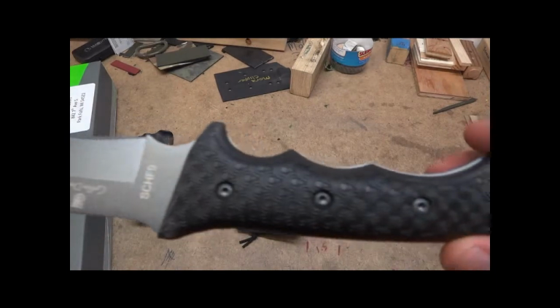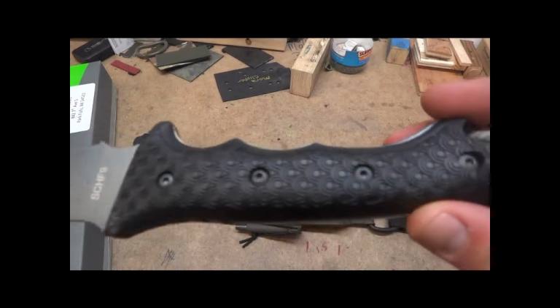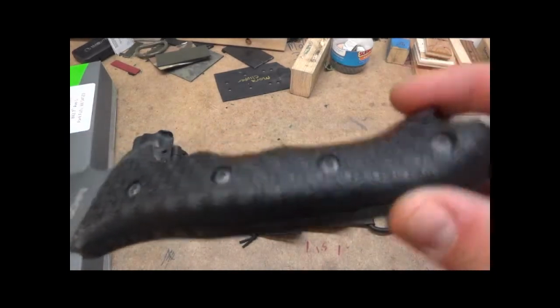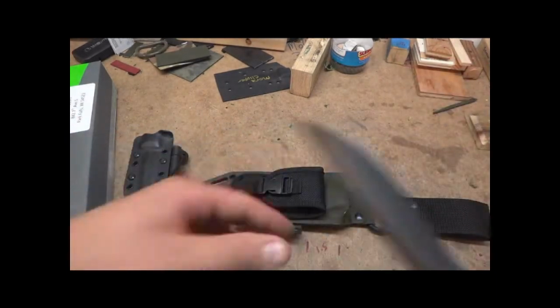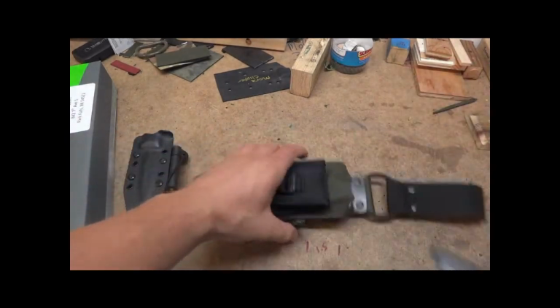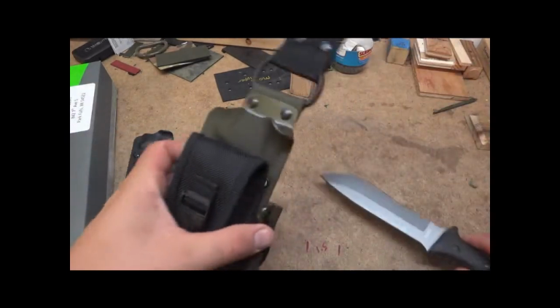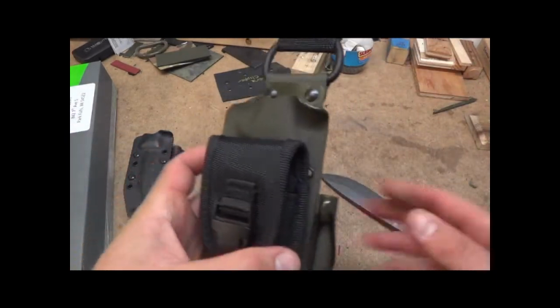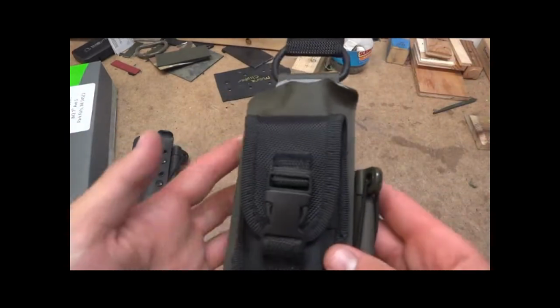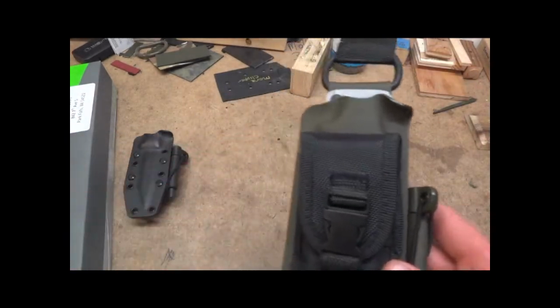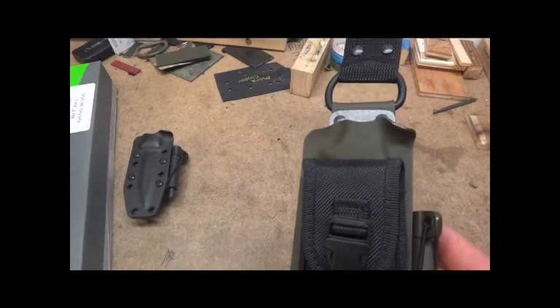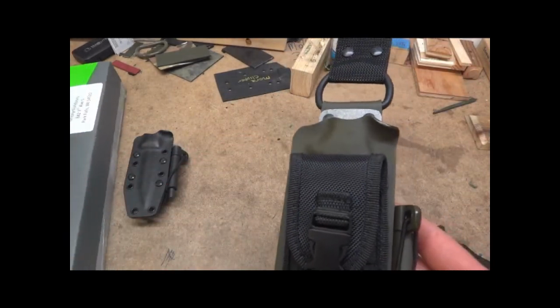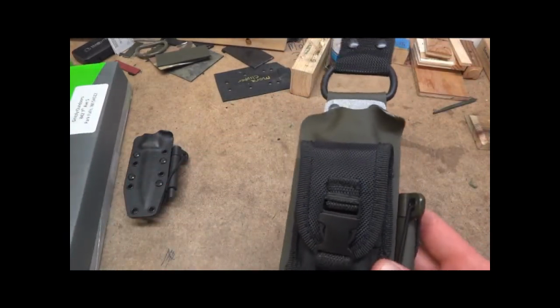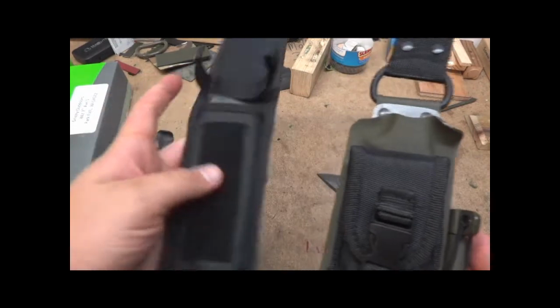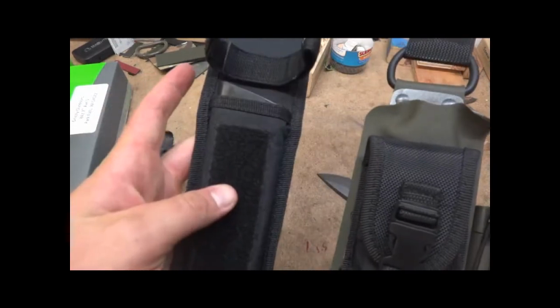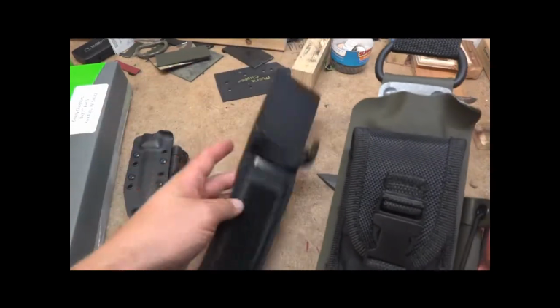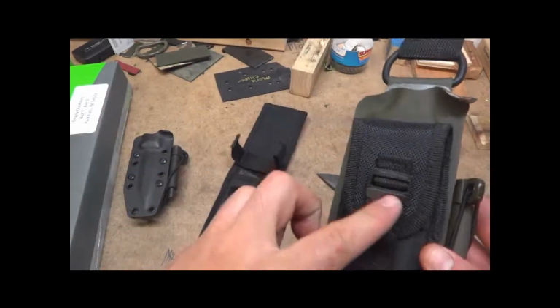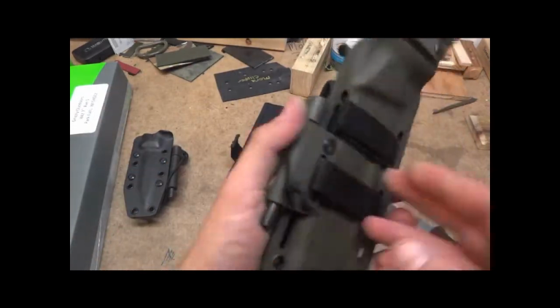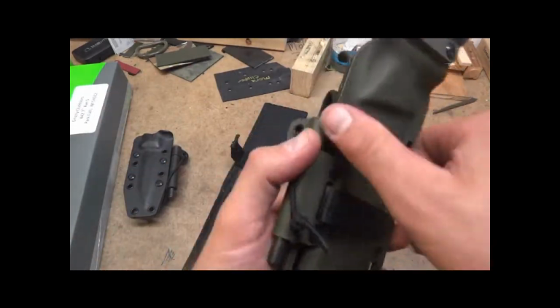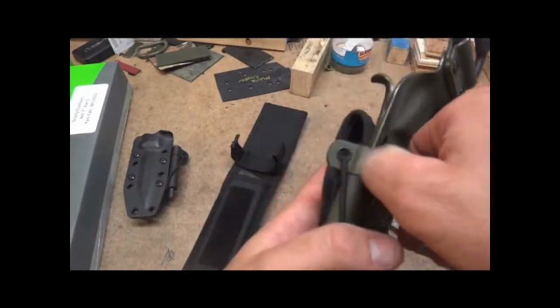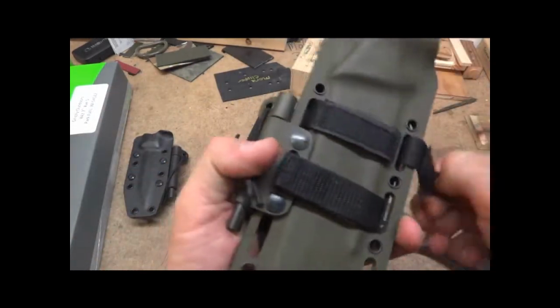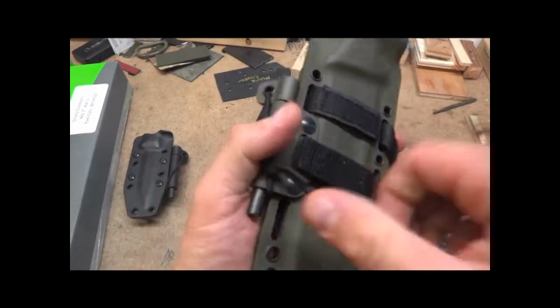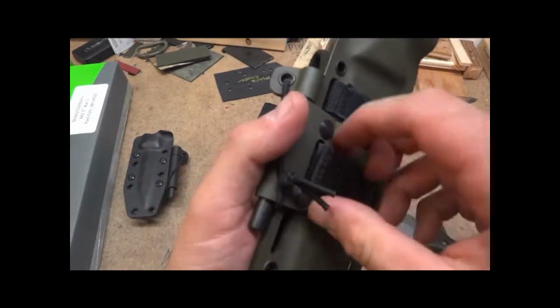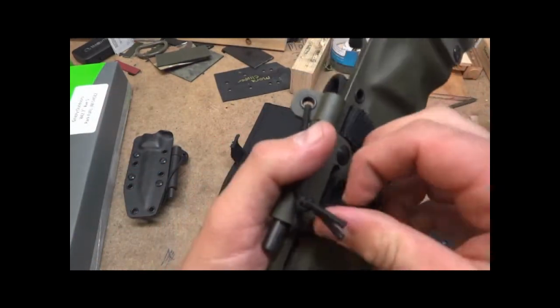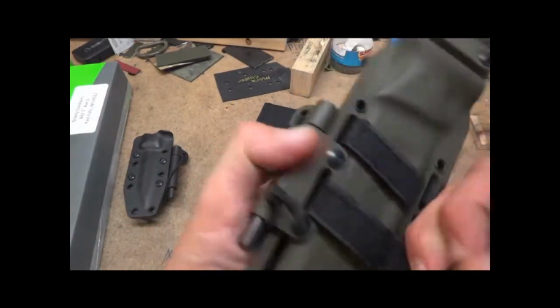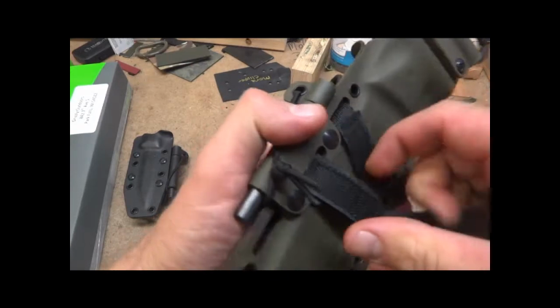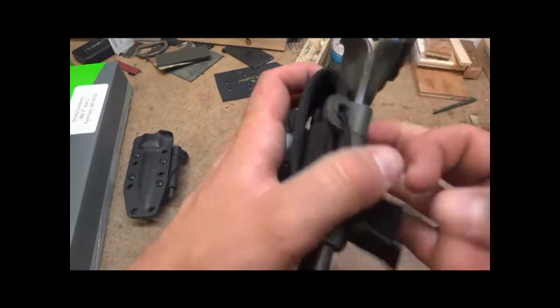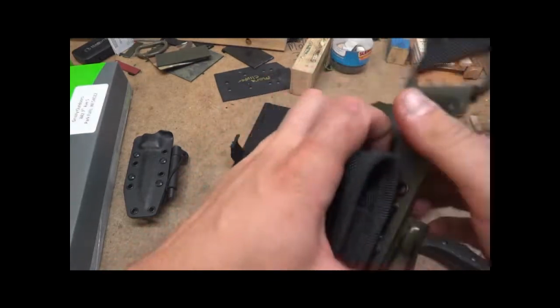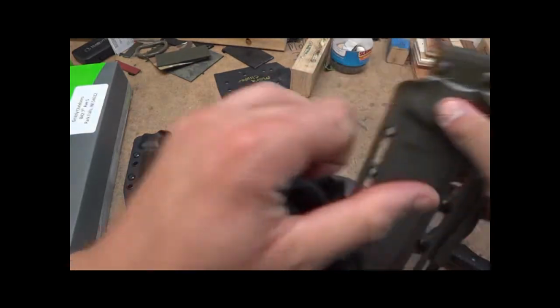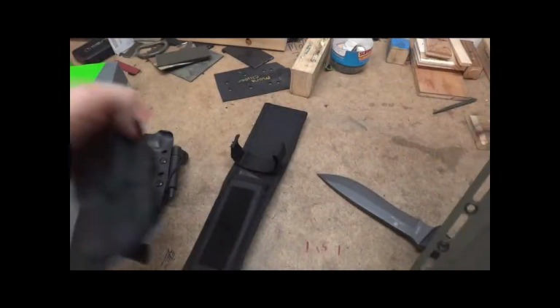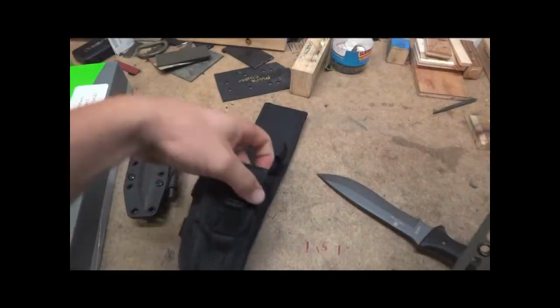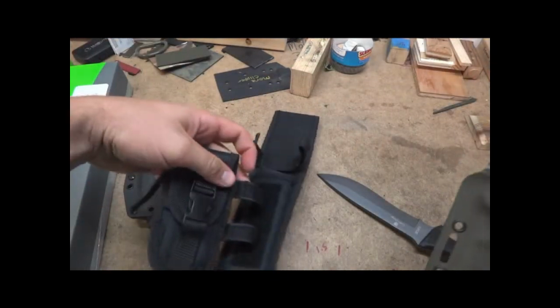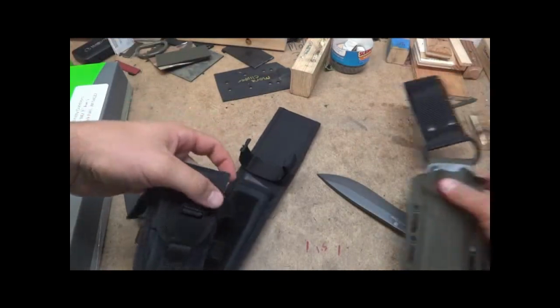I figured to show you this. This got done with the sheath. This is the sheath that comes with it — it's a nylon. And this pouch actually goes on the face of that one.